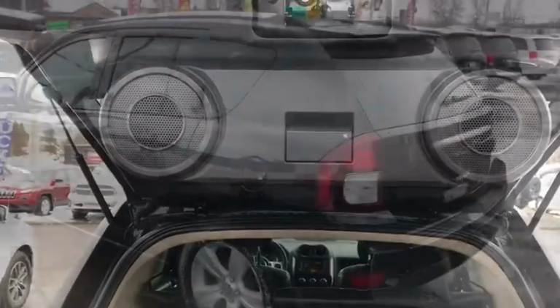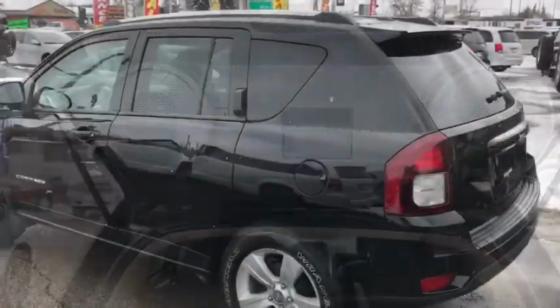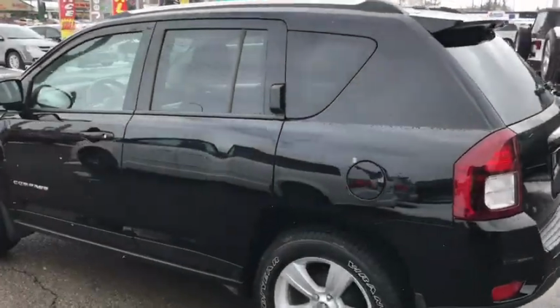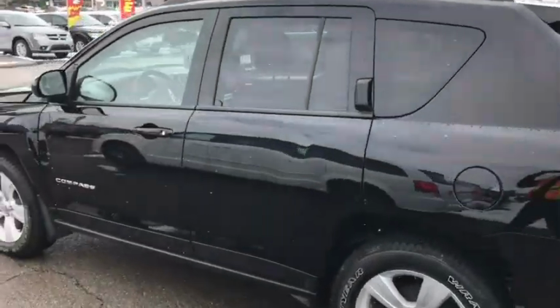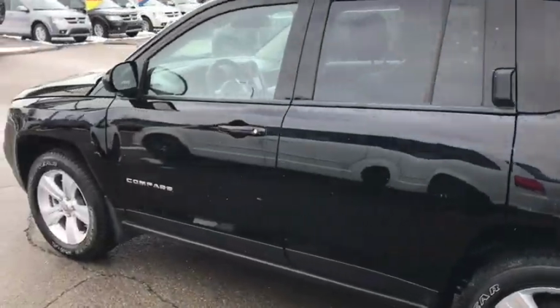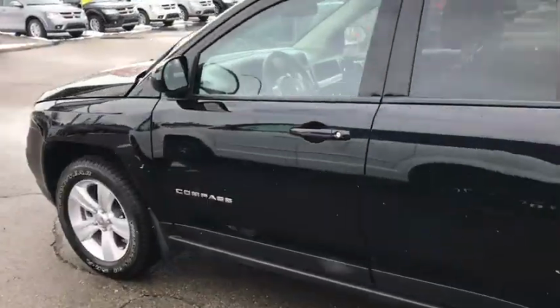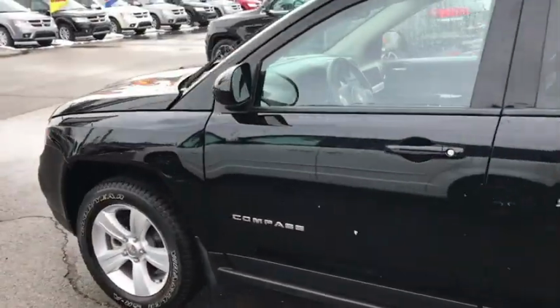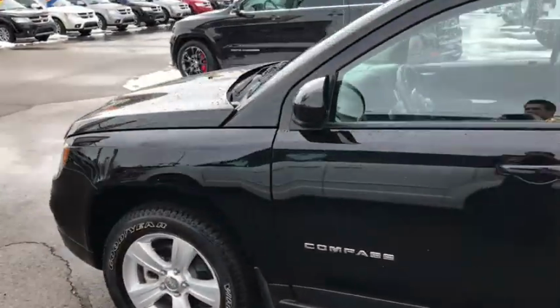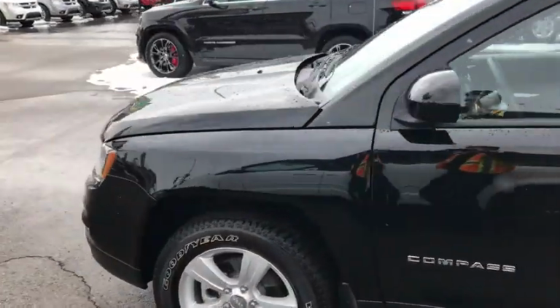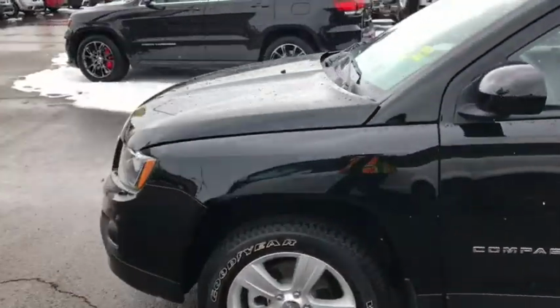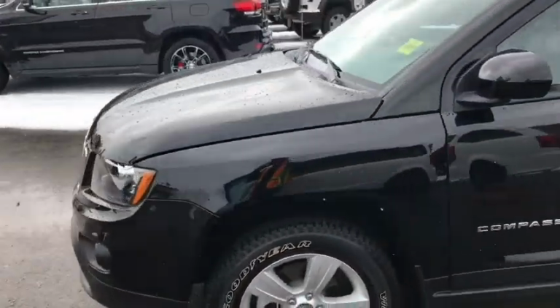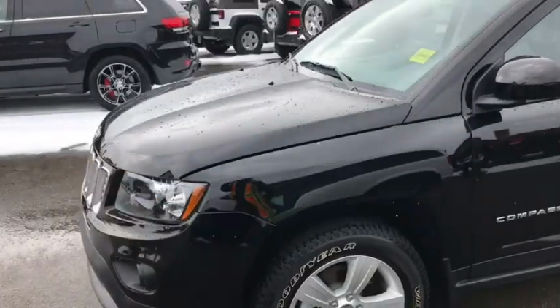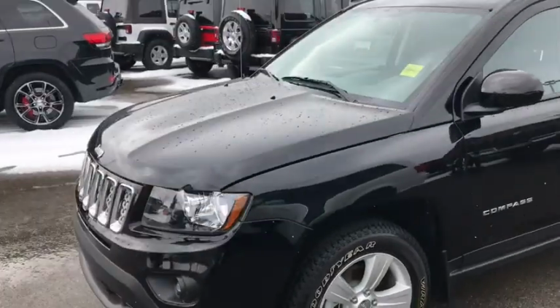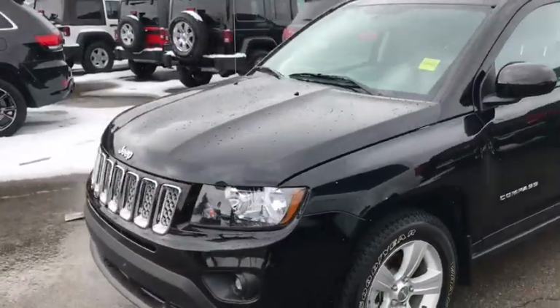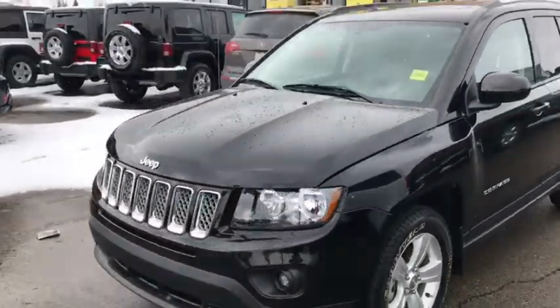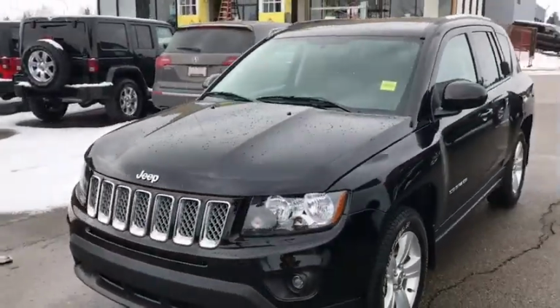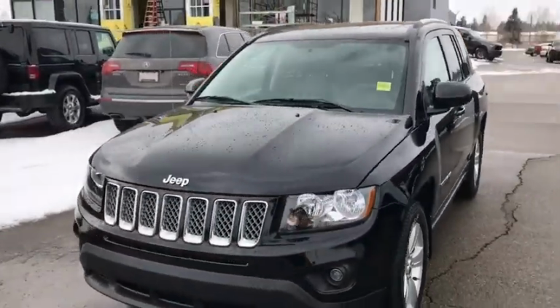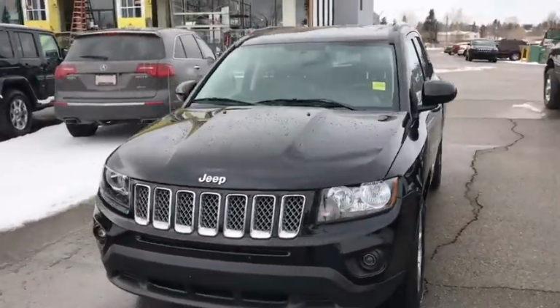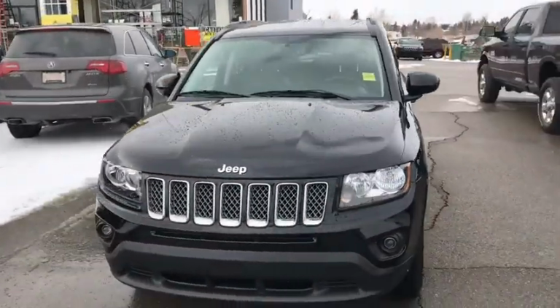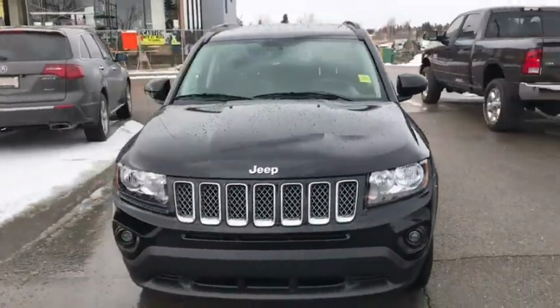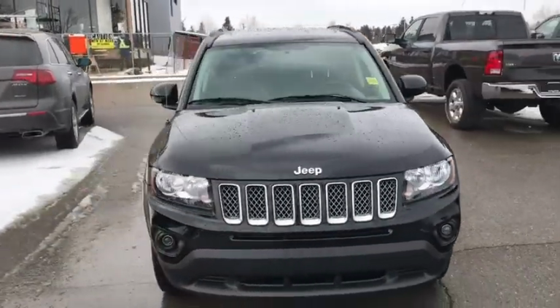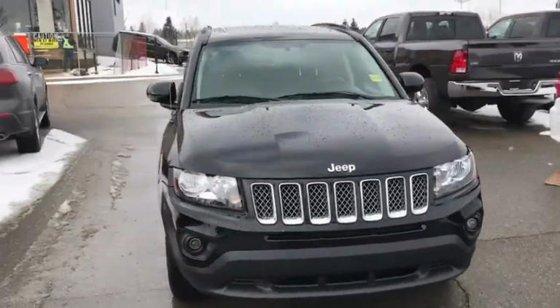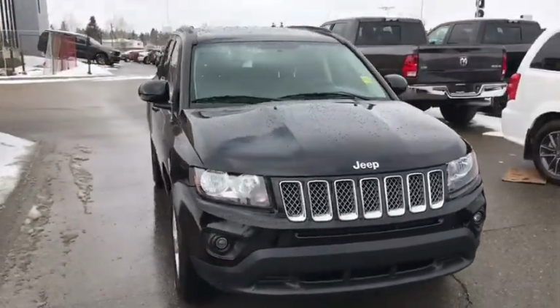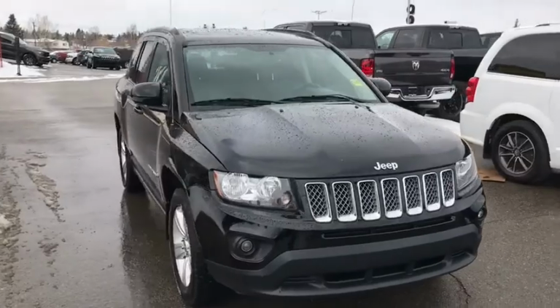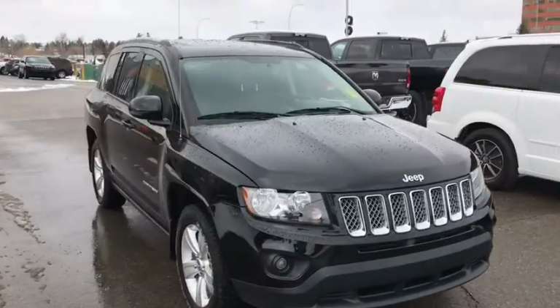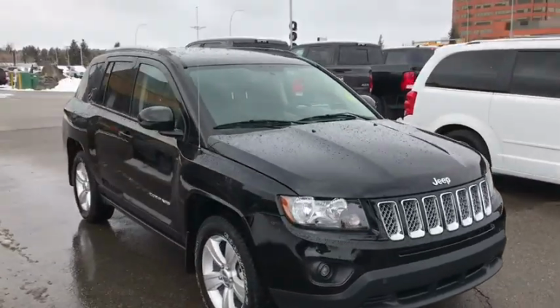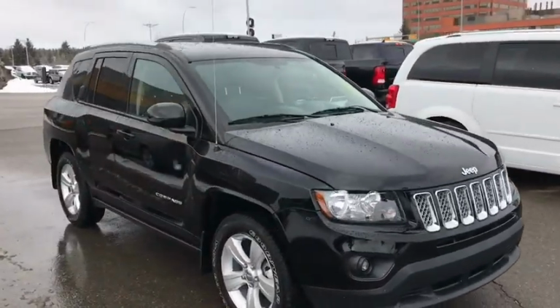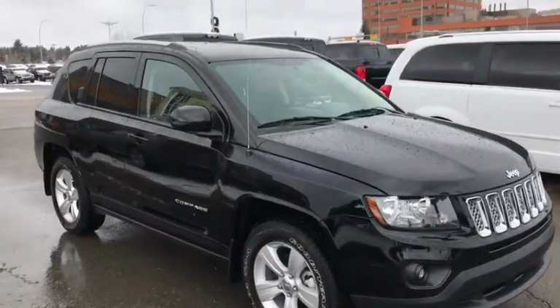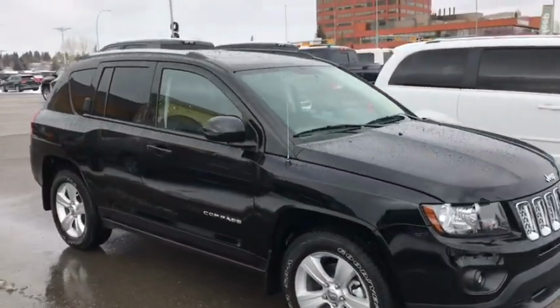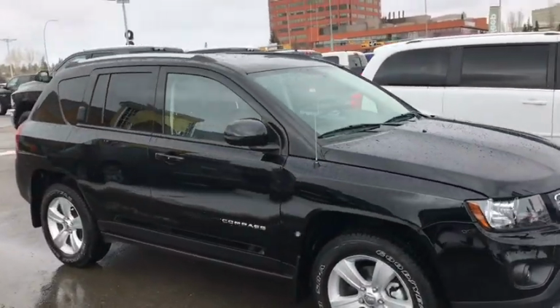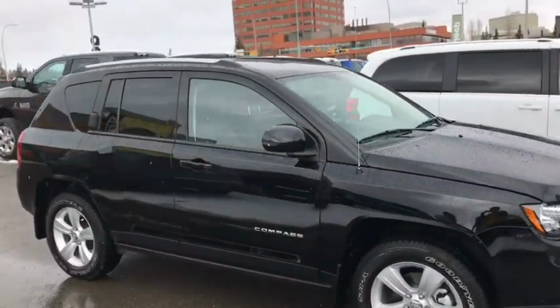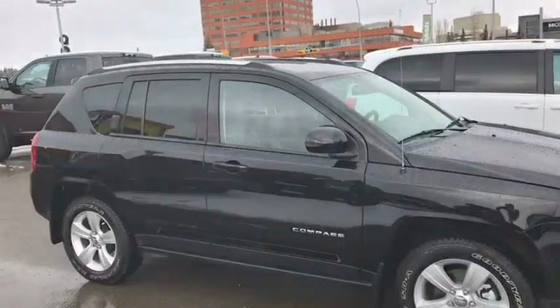And that's the 2014 Jeep Compass North in Black. If you like what you see, come on down to Tower Chrysler today and take it for a test drive, or give us a call at 403-278-2020 for more information. Thanks for watching and we look forward to seeing you.